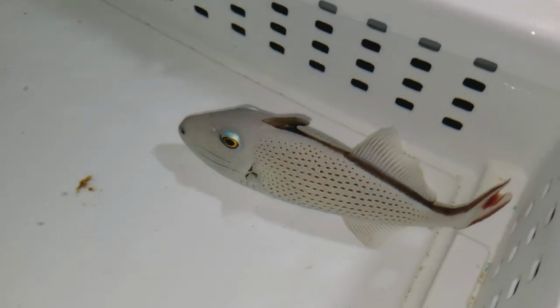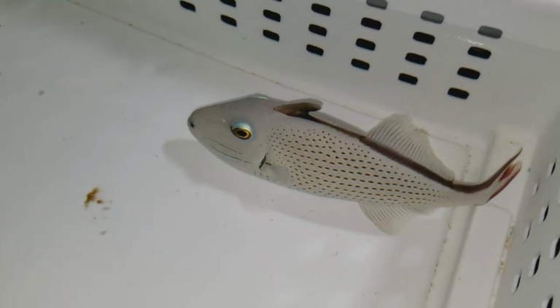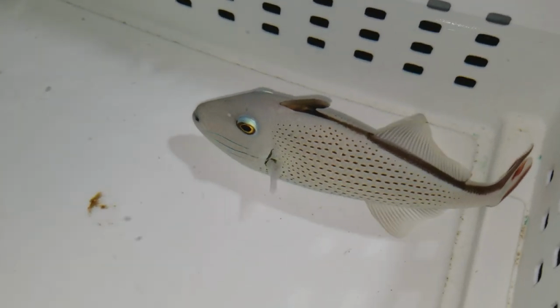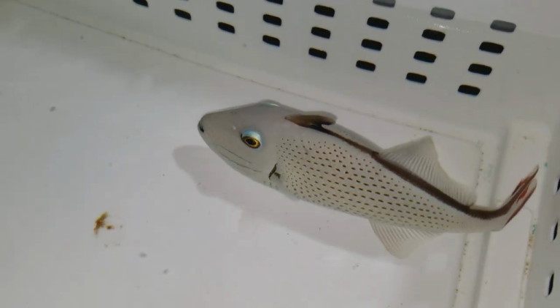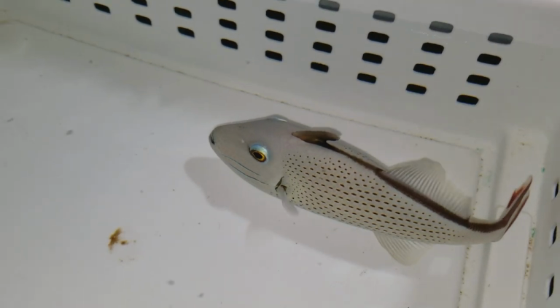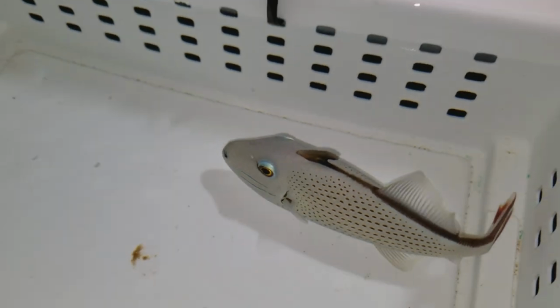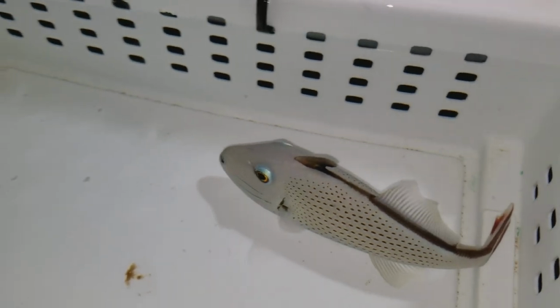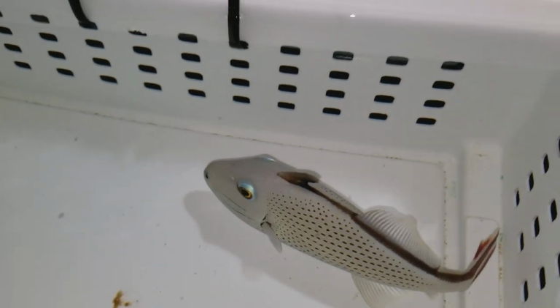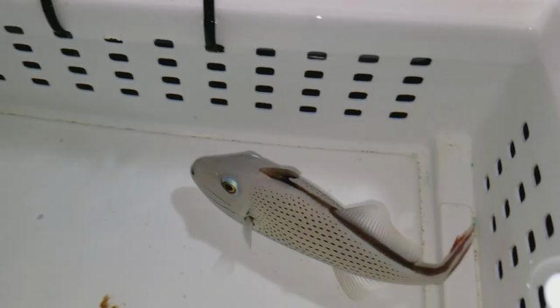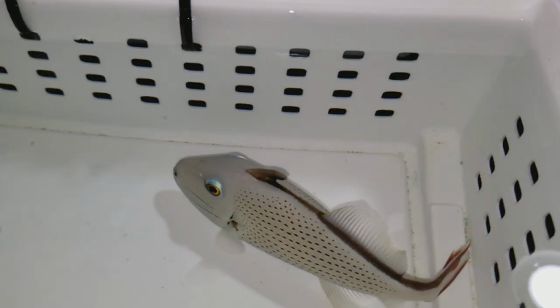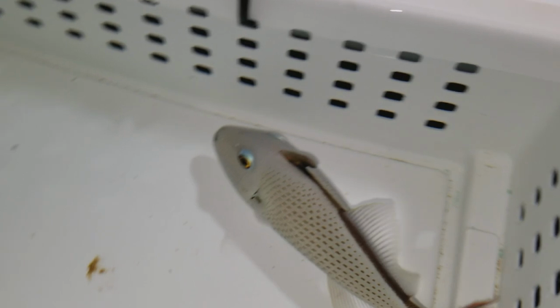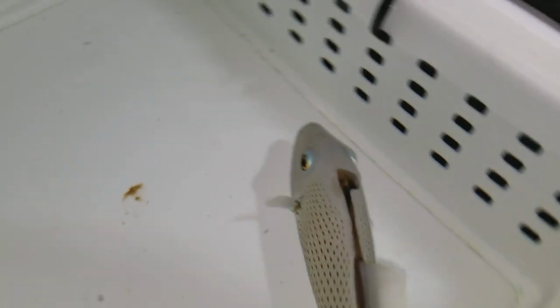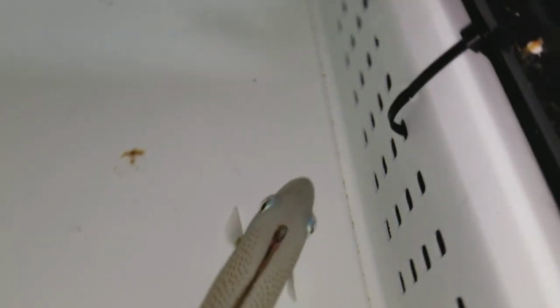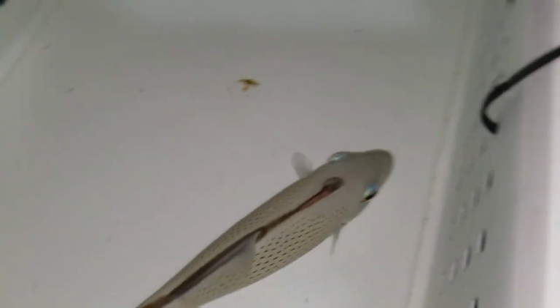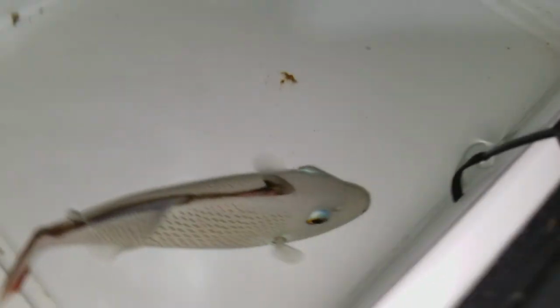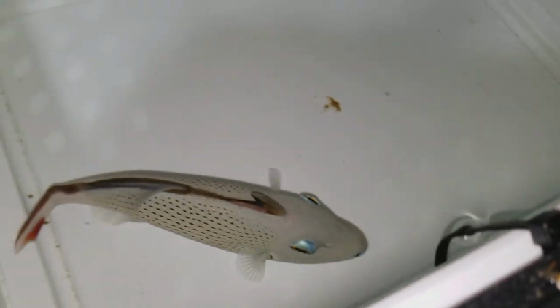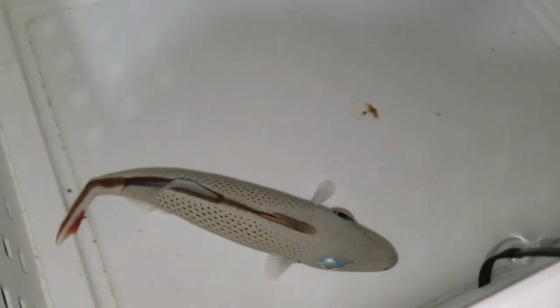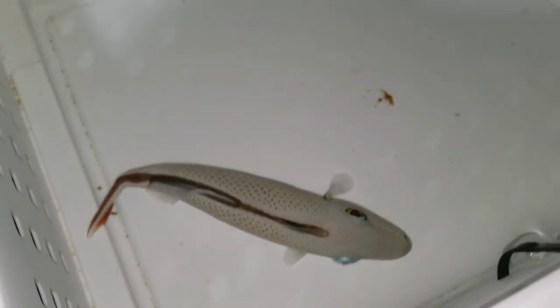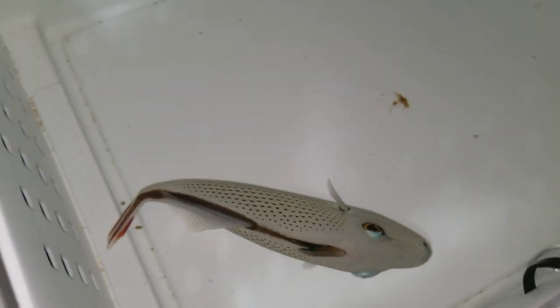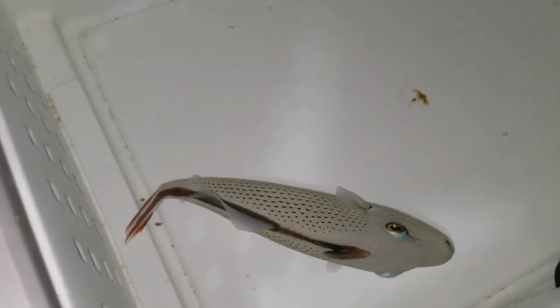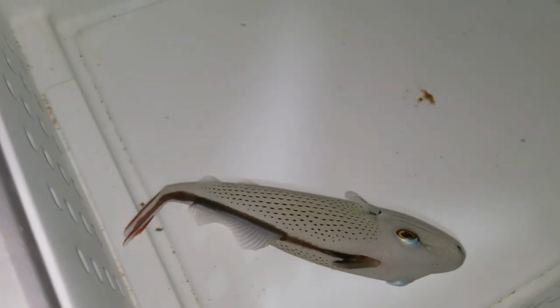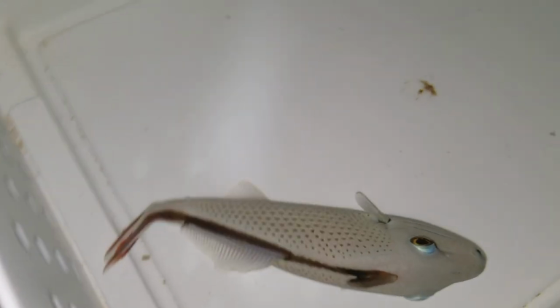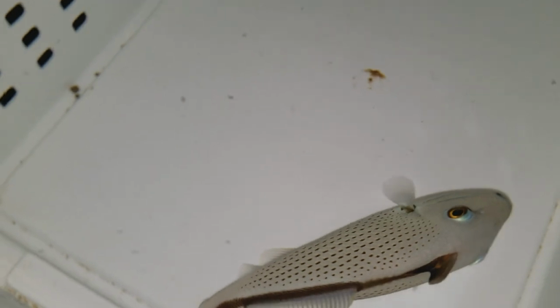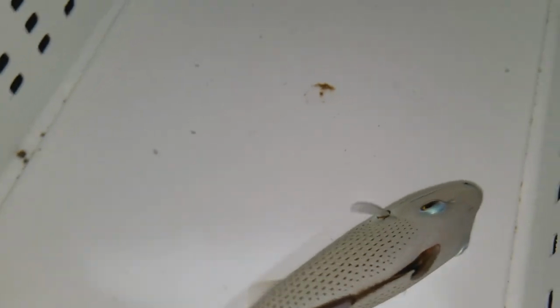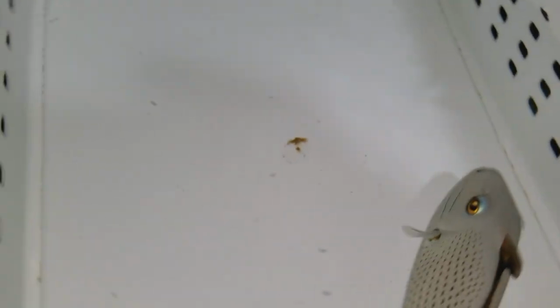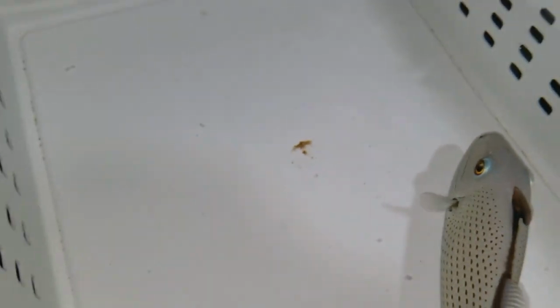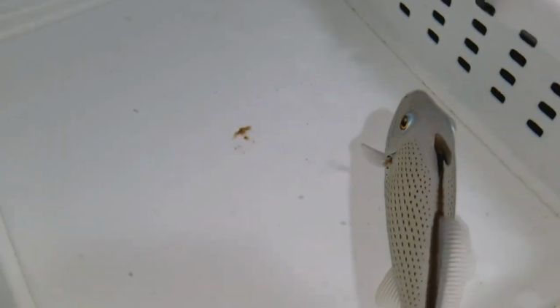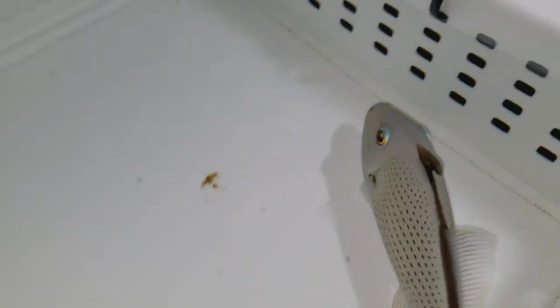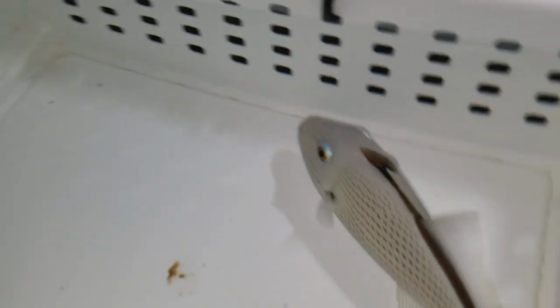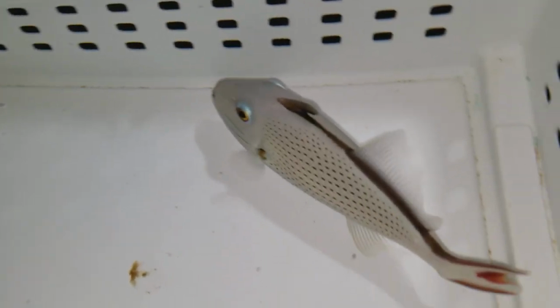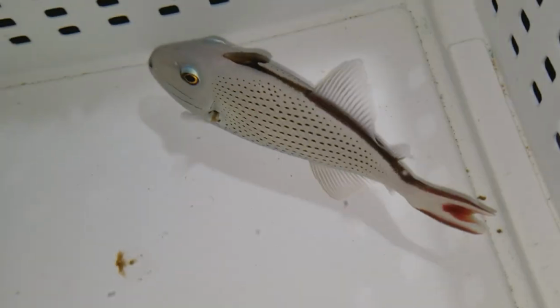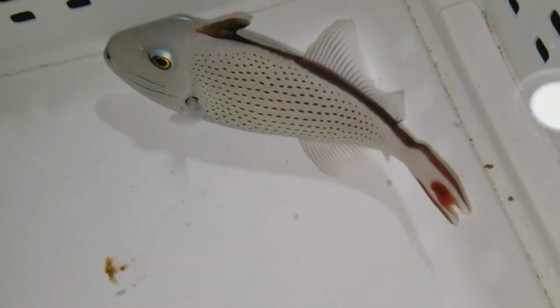Hey everyone, how you doing? It's Ed with The Reef Corner. We're putting up a video of a five and a half inch sargassum trigger from the Gulf of Mexico.